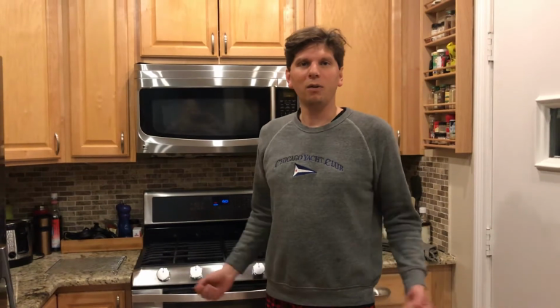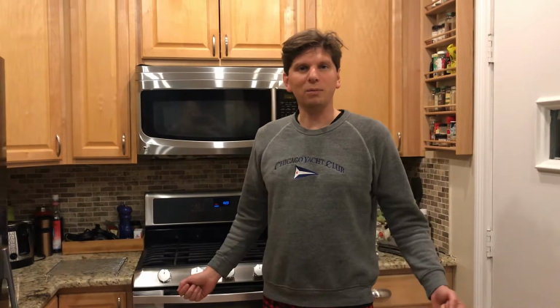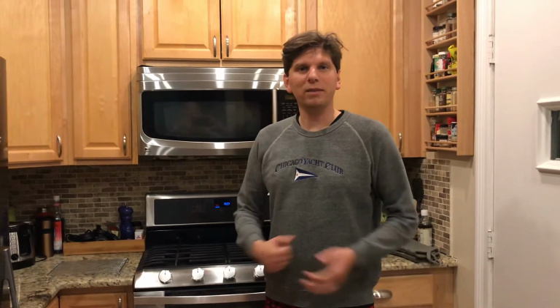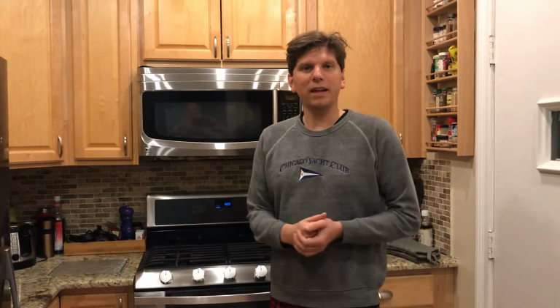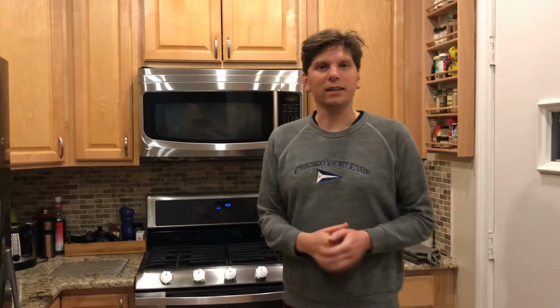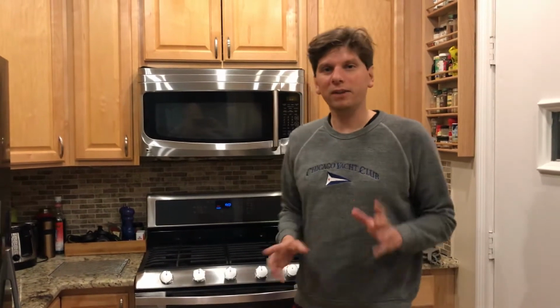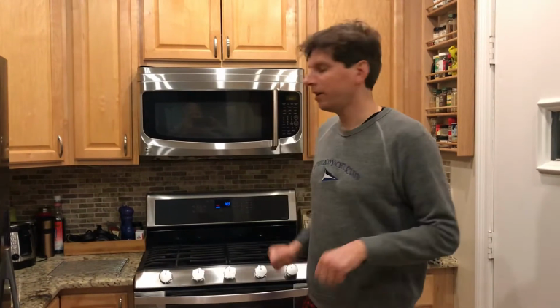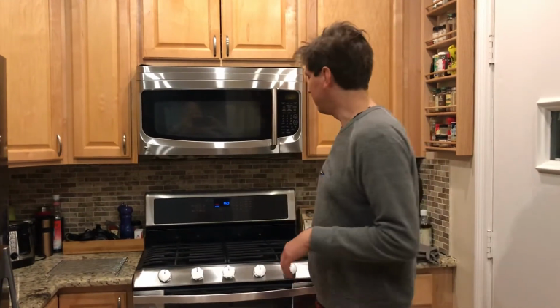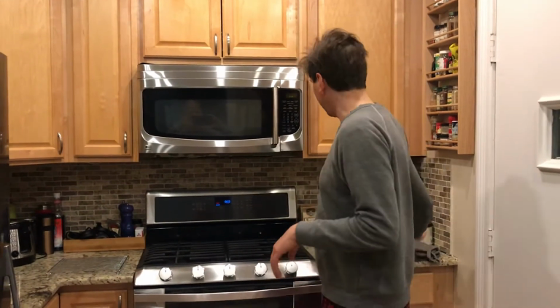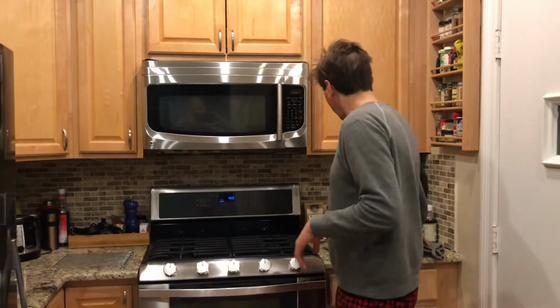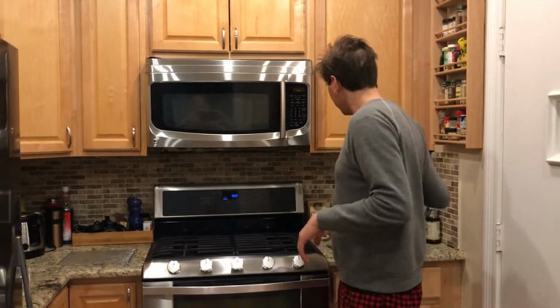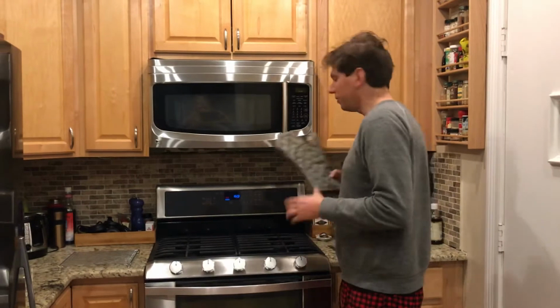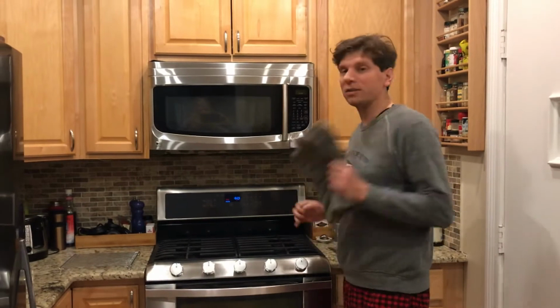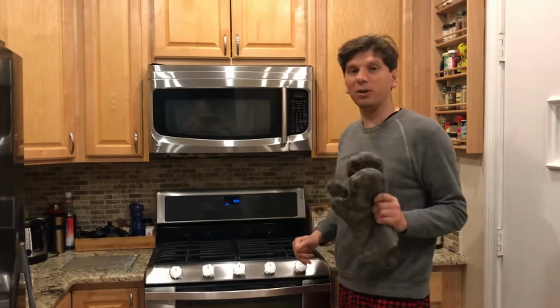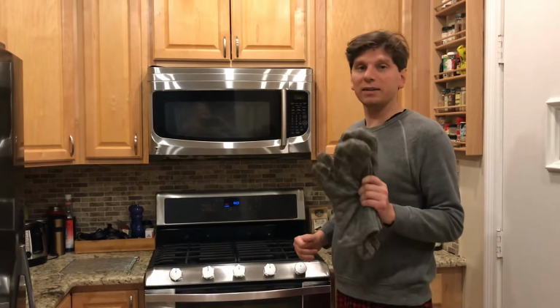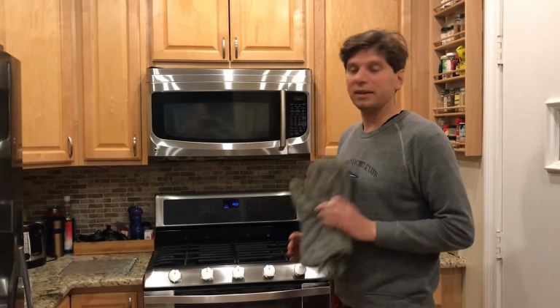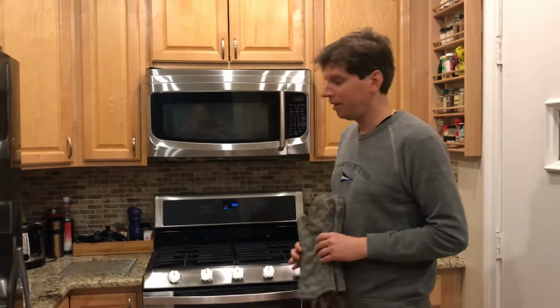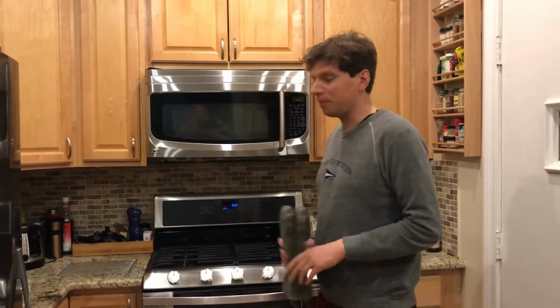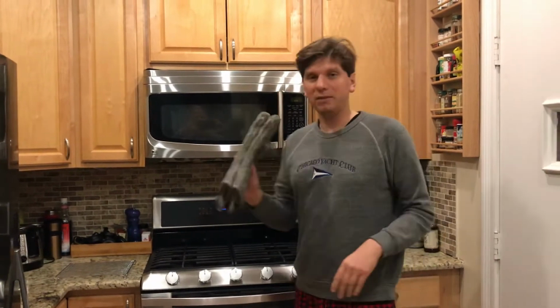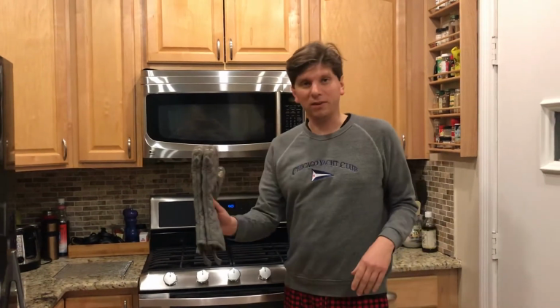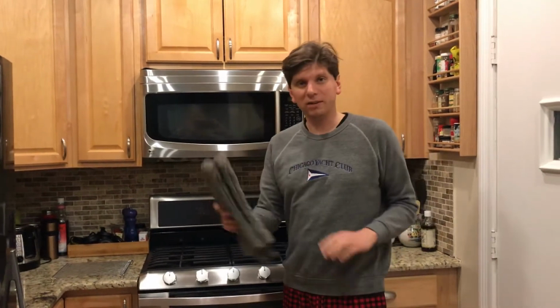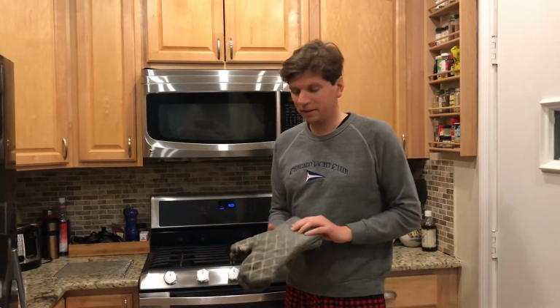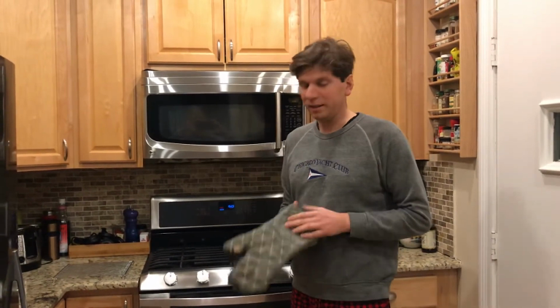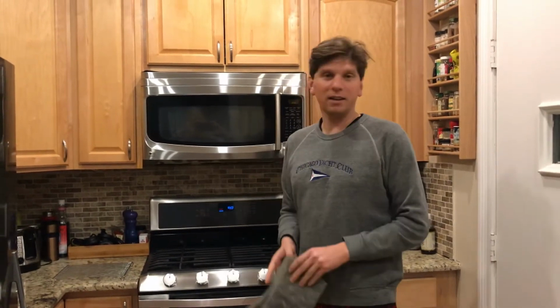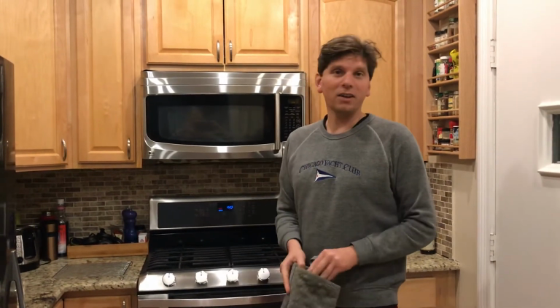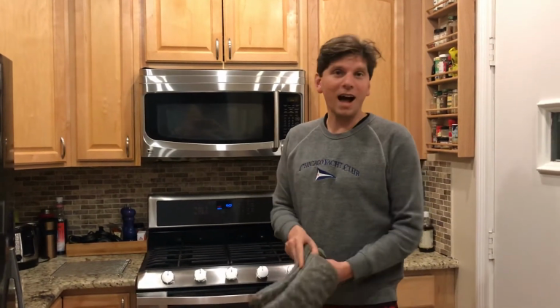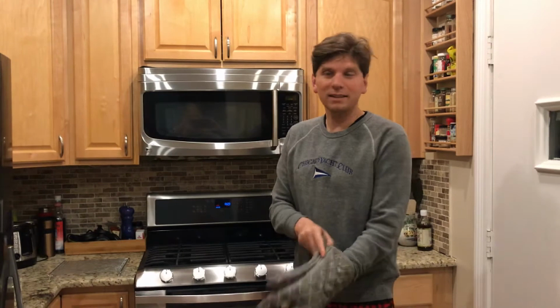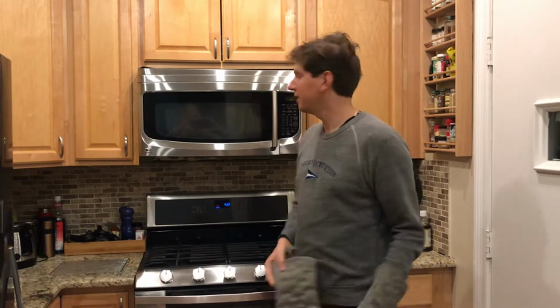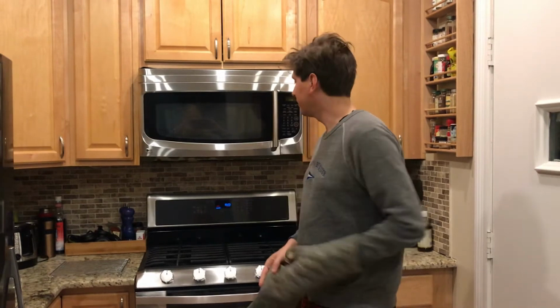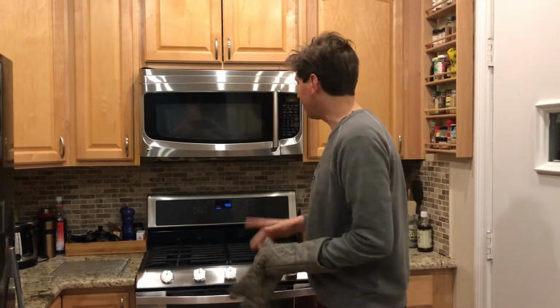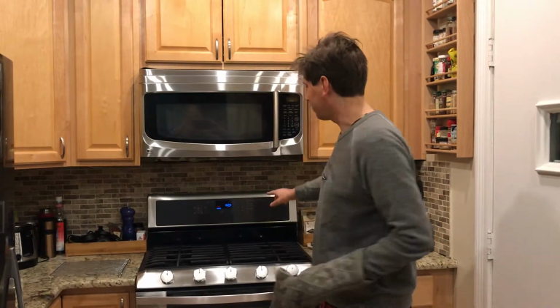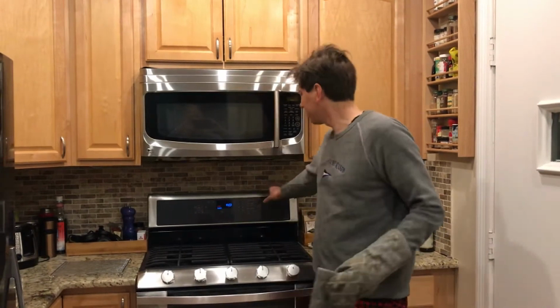Welcome back for the finale. So we are doing our sourdough bread today. Remember, safety first — things out of the oven are hot. We've got the oven at 450.